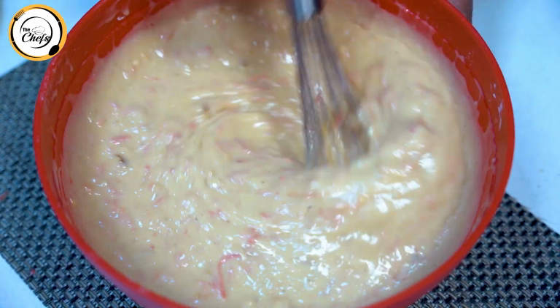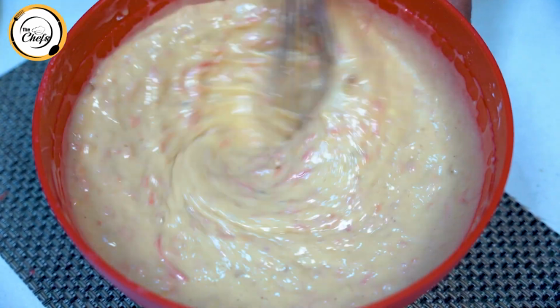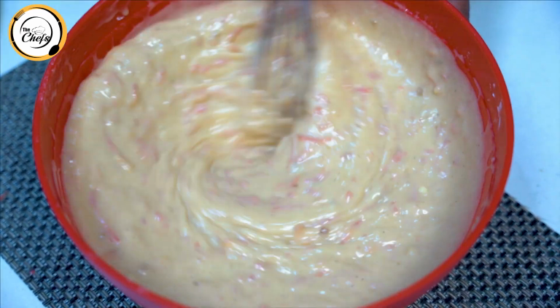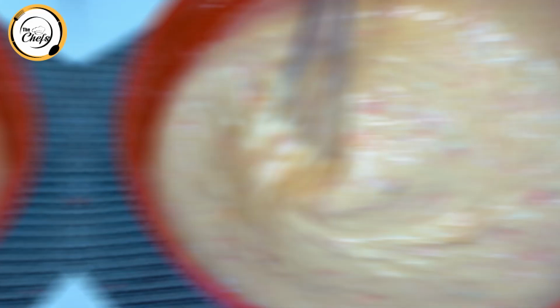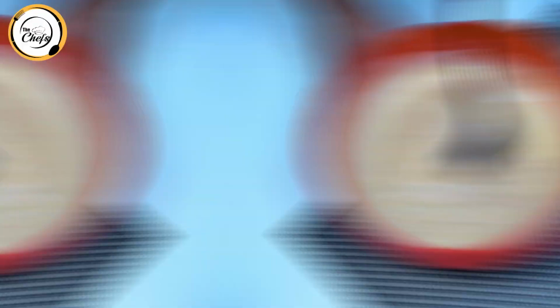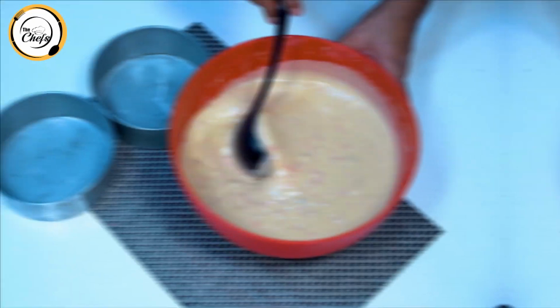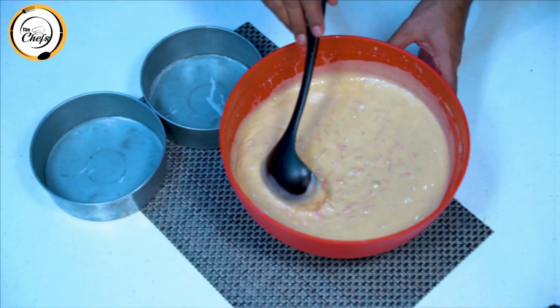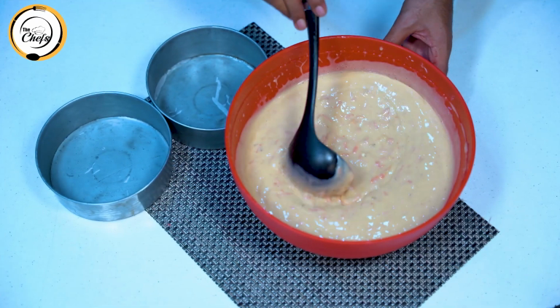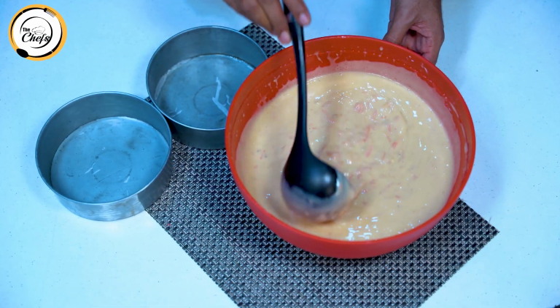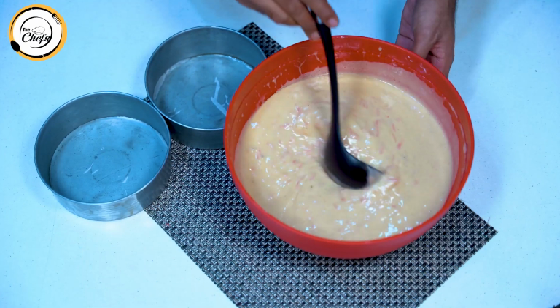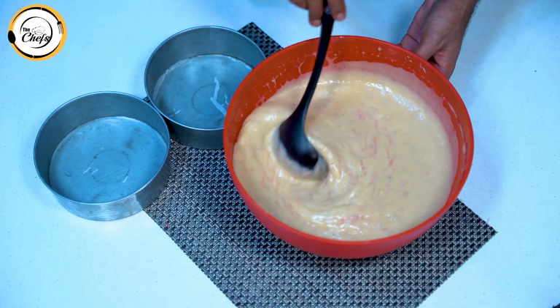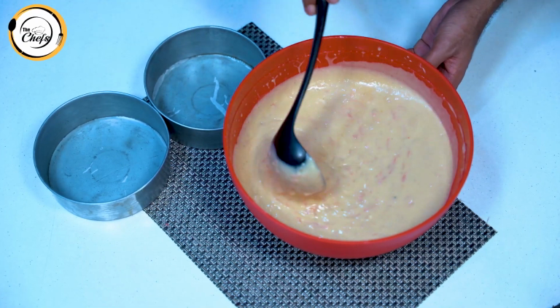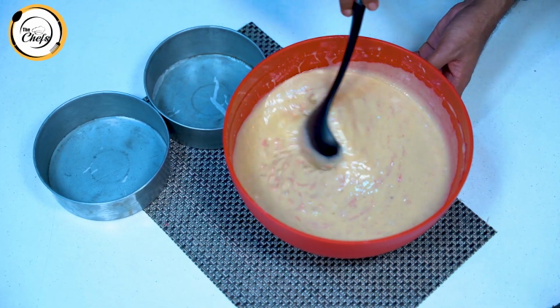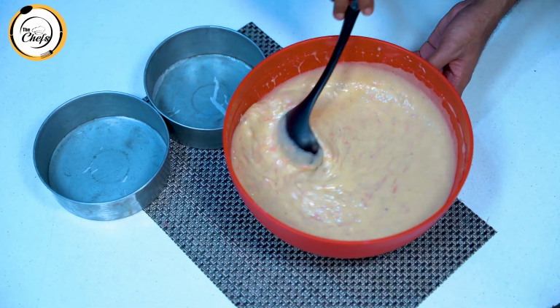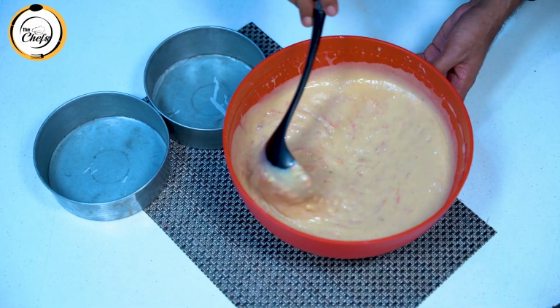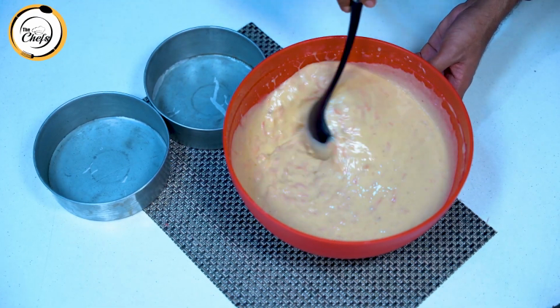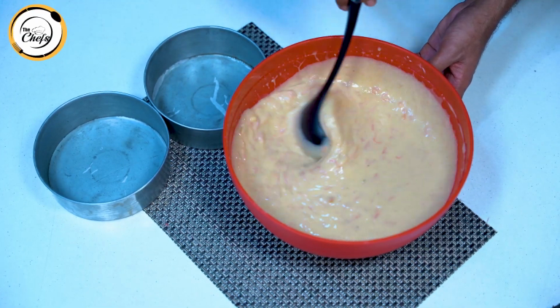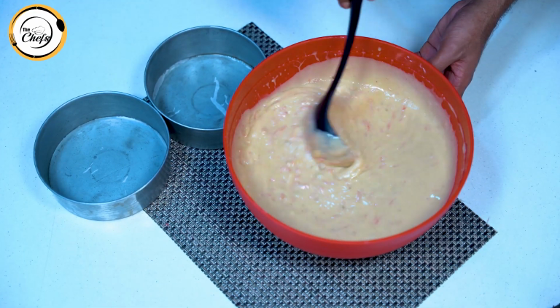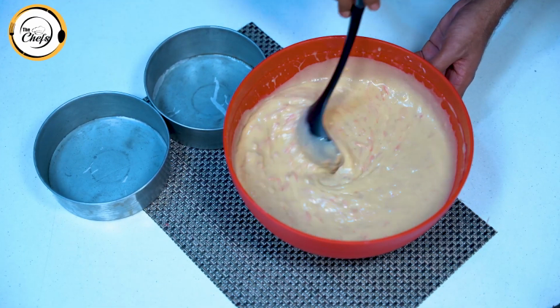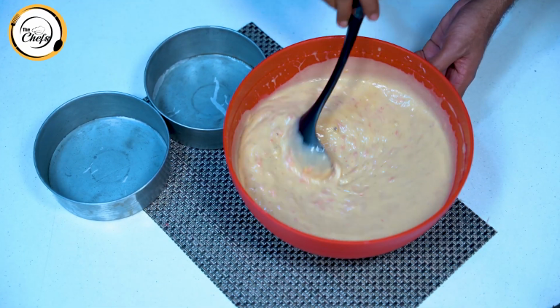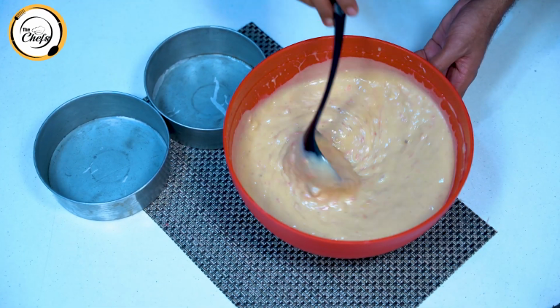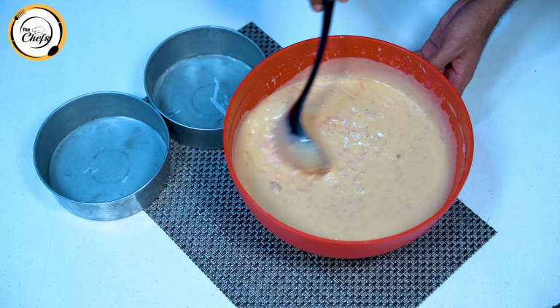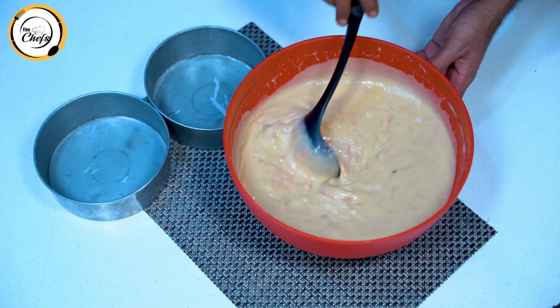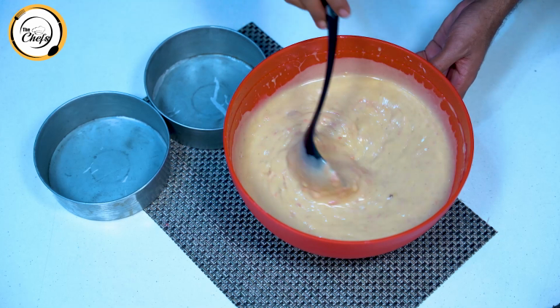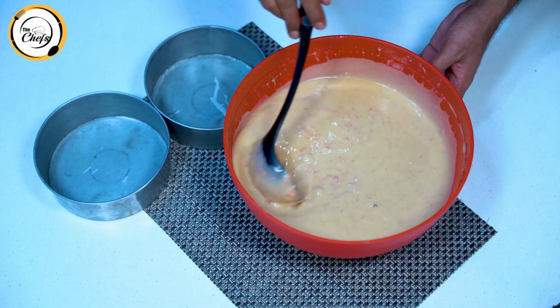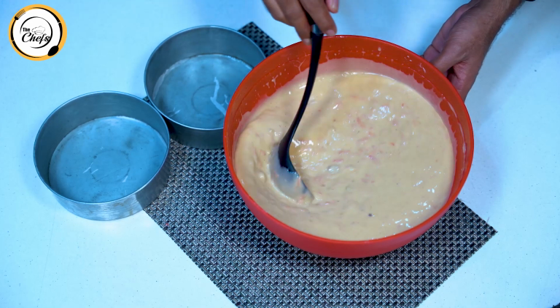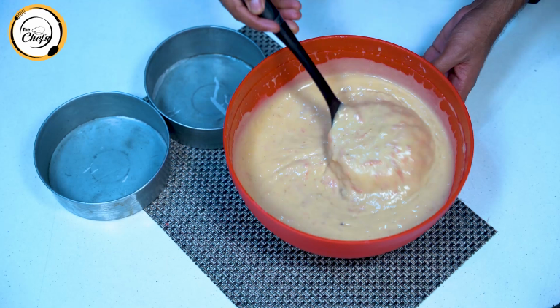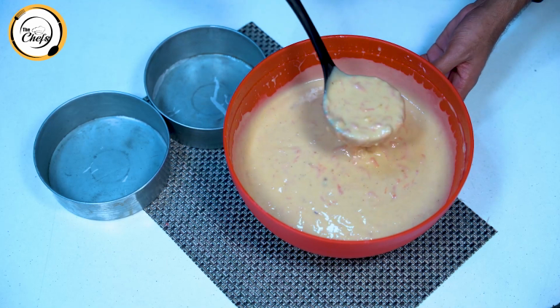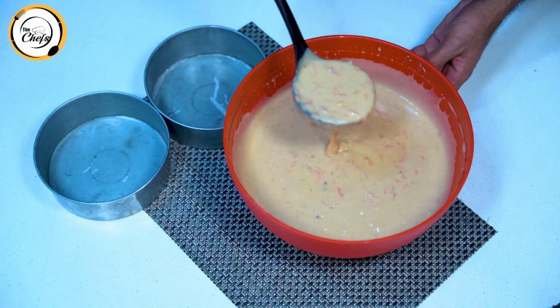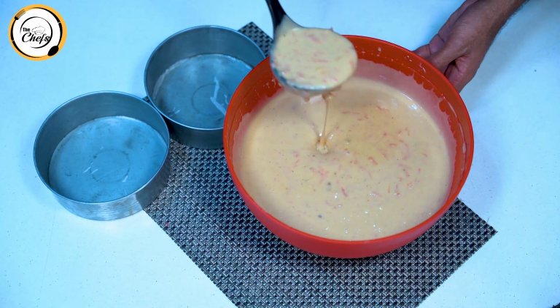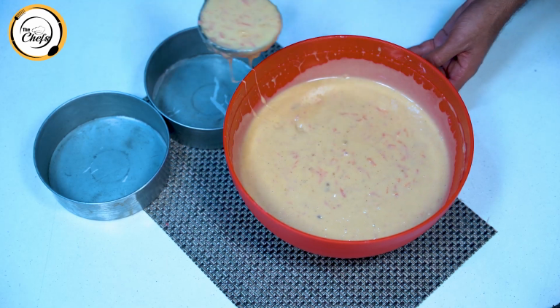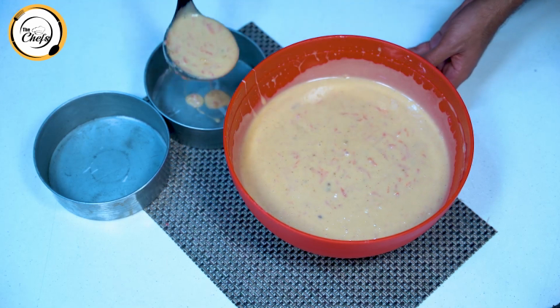The recipe for our carrot cake is now prepared. We will pour it into the mold. The carrot cake batter is ready and we will add it into the pan.